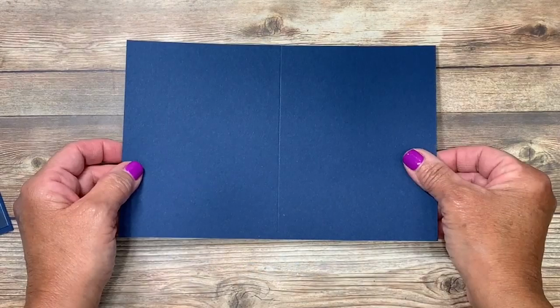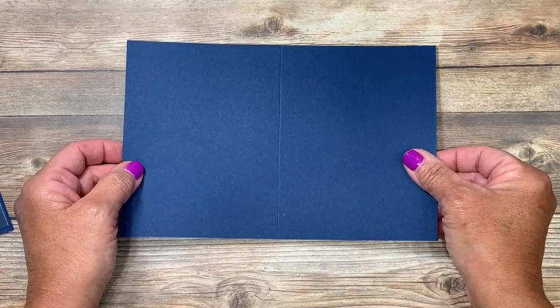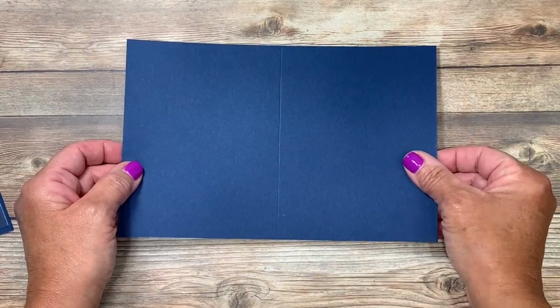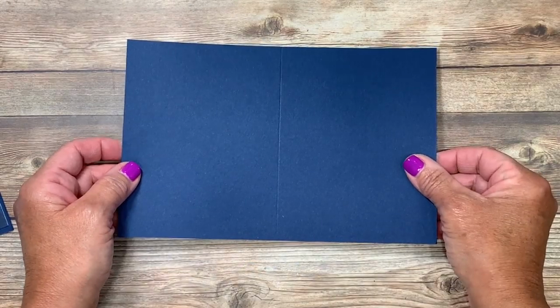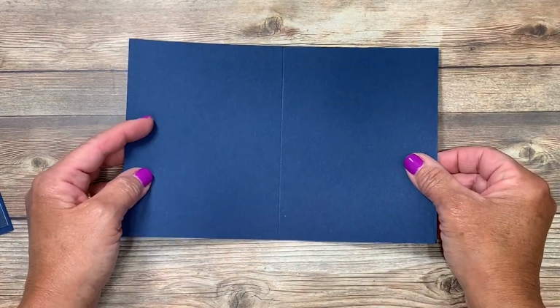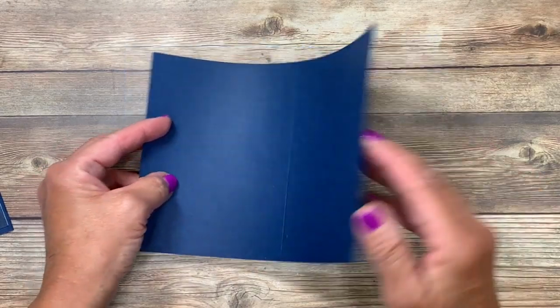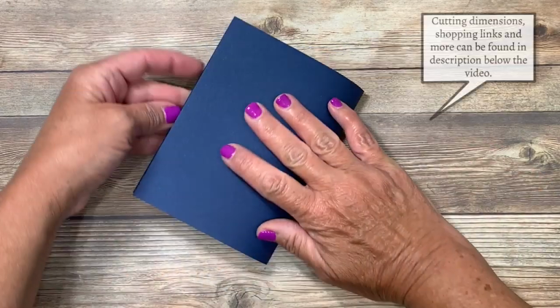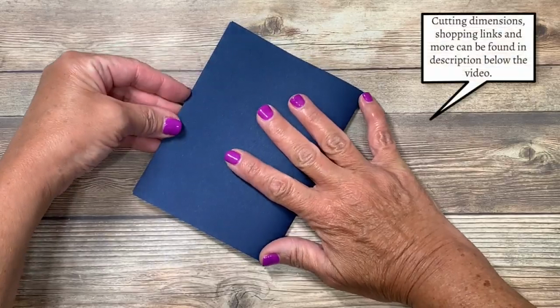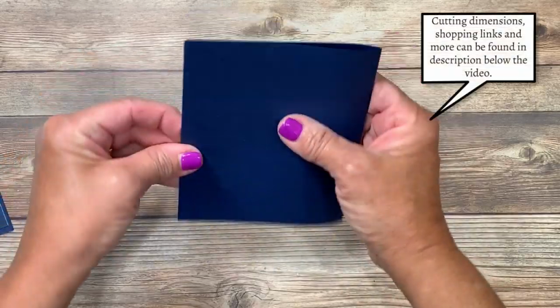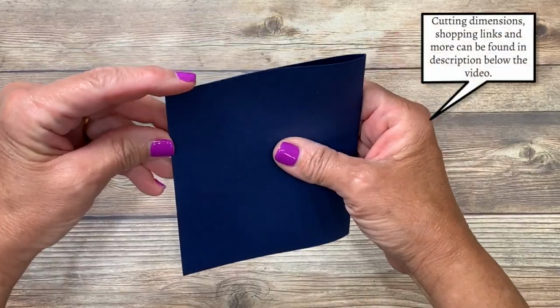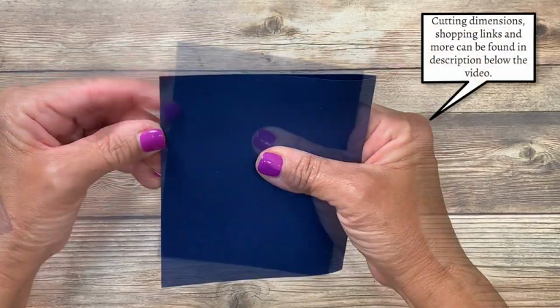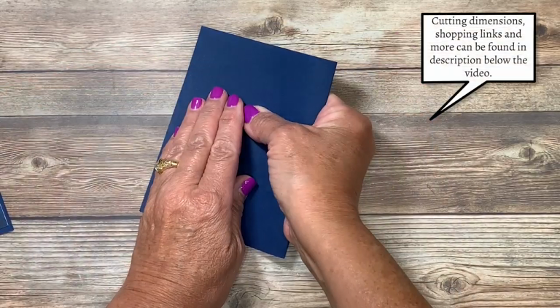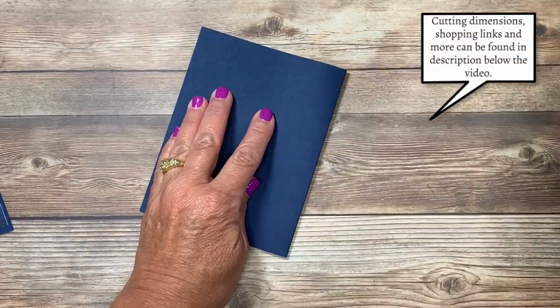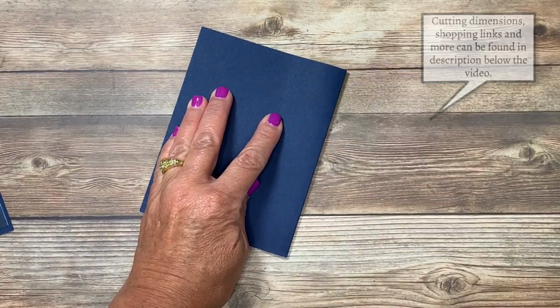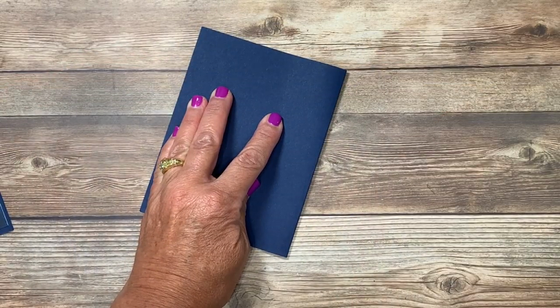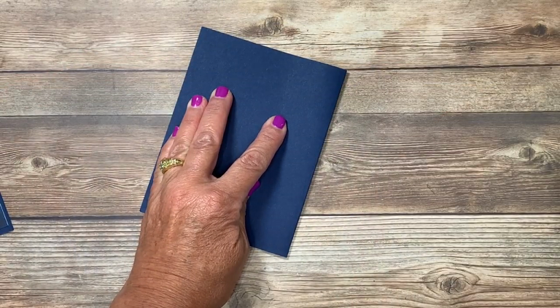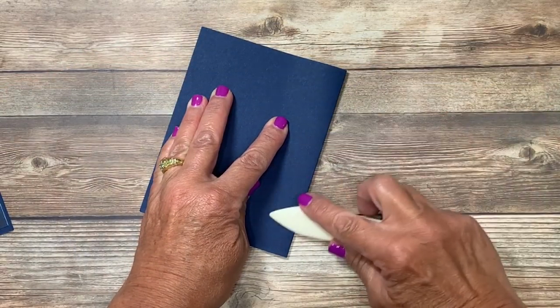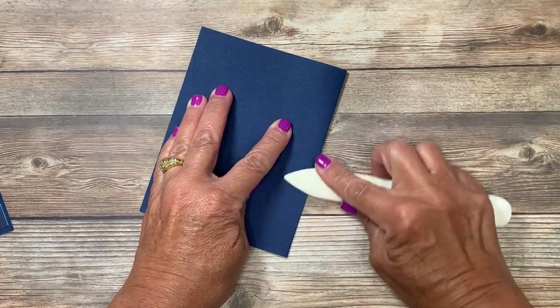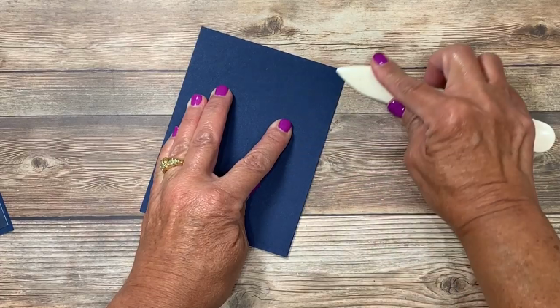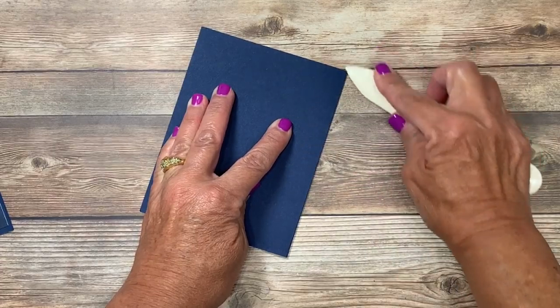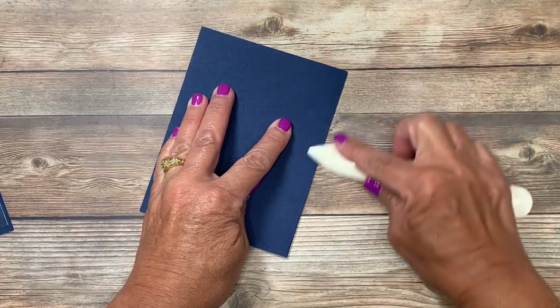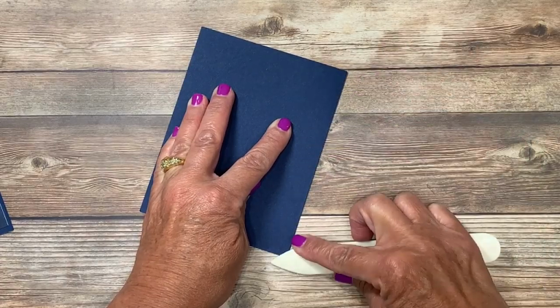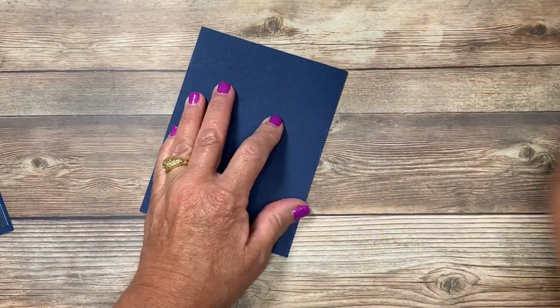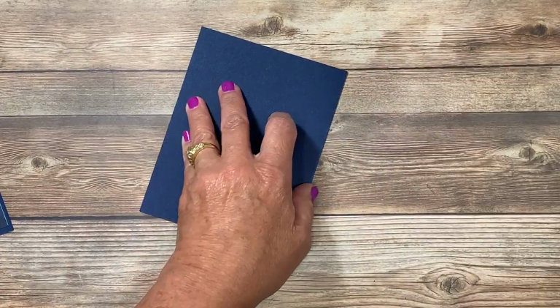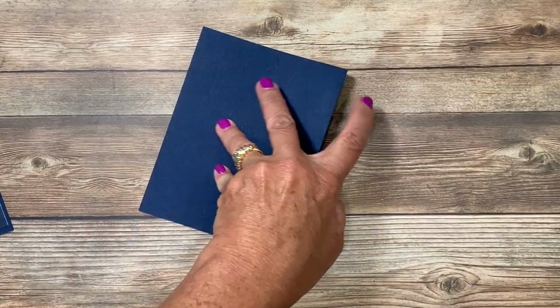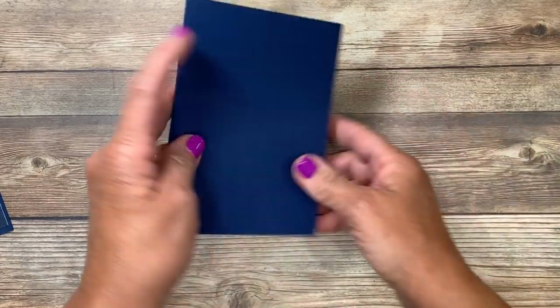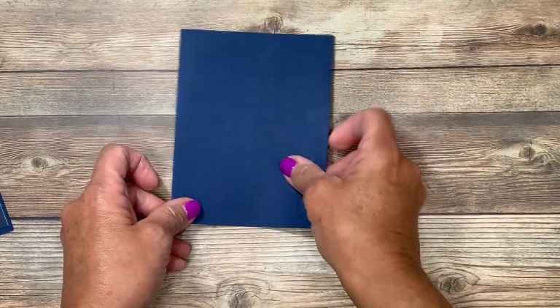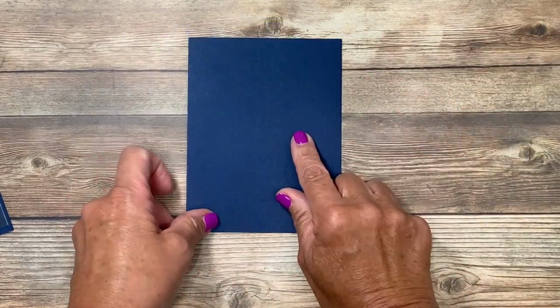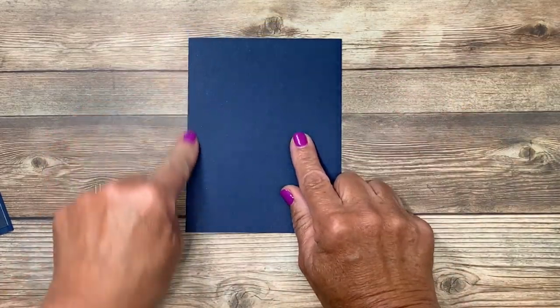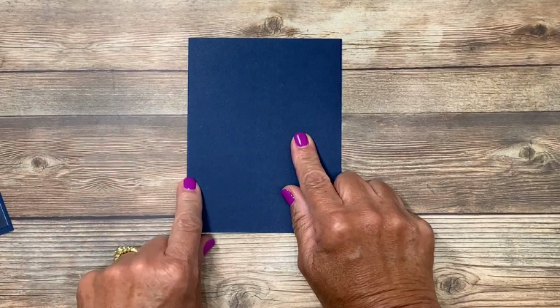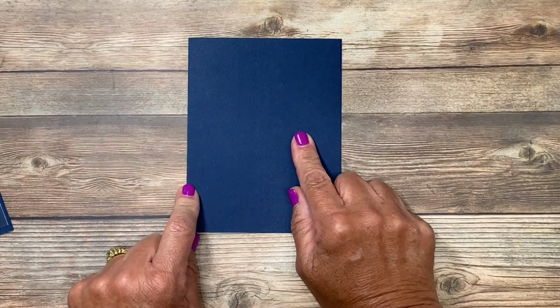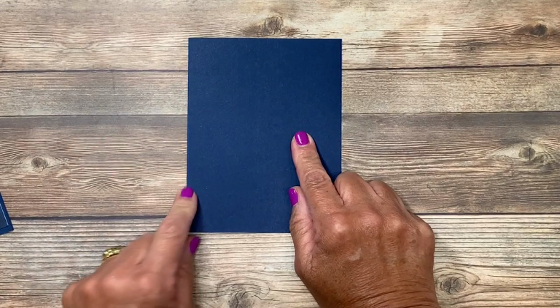We'll start with a base of Knight of Navy cardstock. This measures five and a half by eight and a half. If you're visiting from YouTube, I'll have all the cutting dimensions down in the video description below. I did score it right before you joined me and I'm going to use that bone folder for that crisp edge.